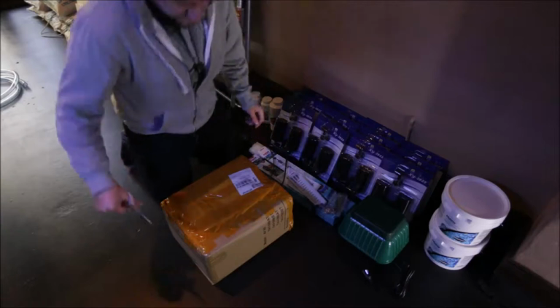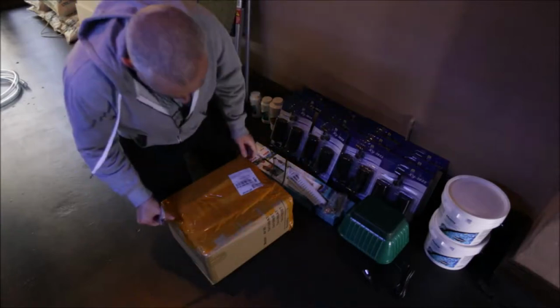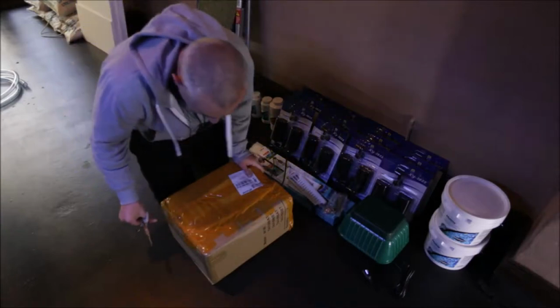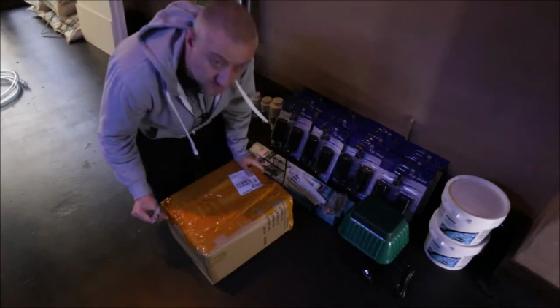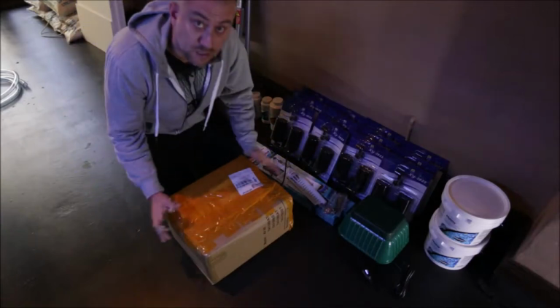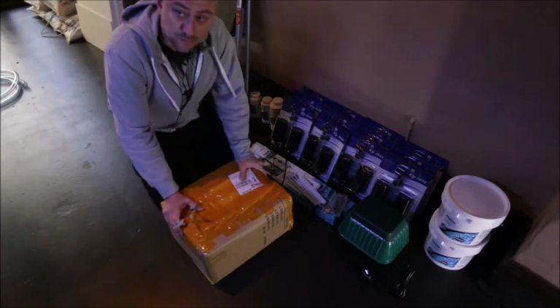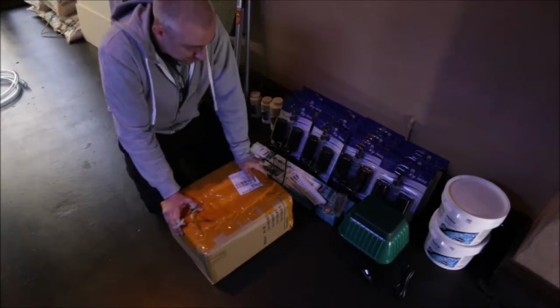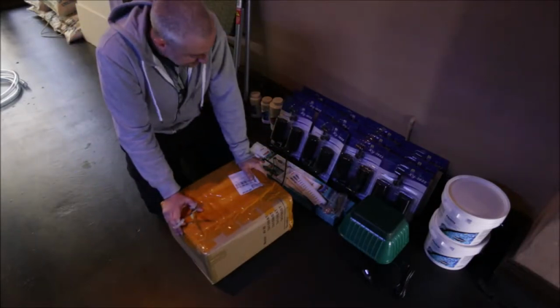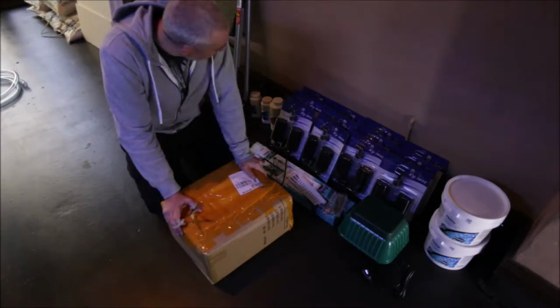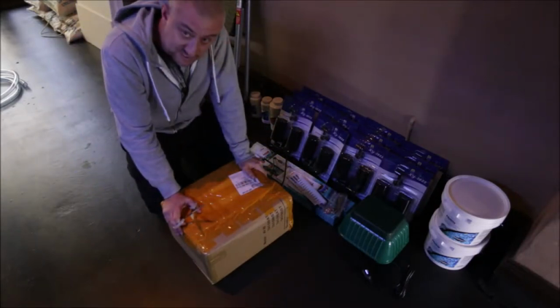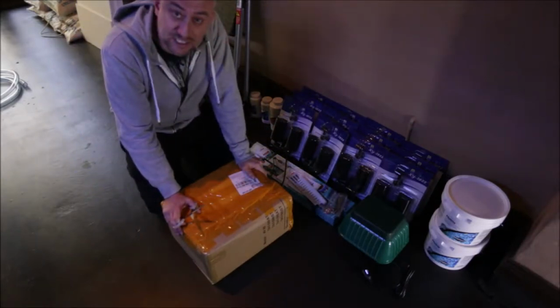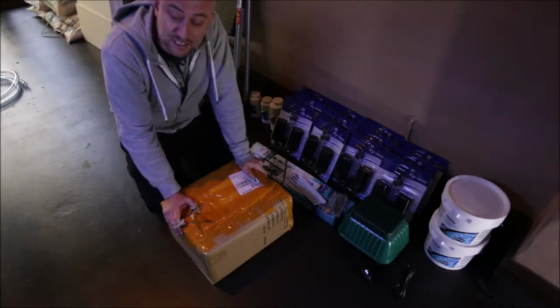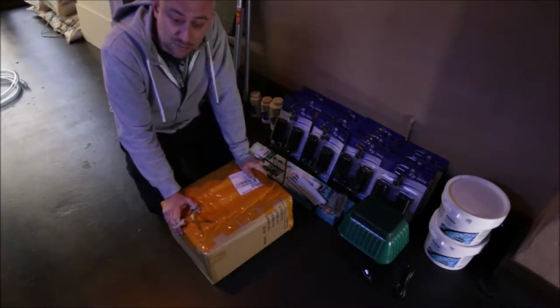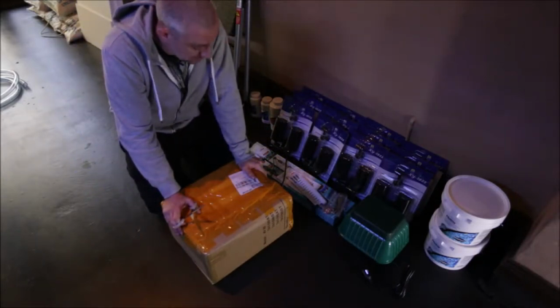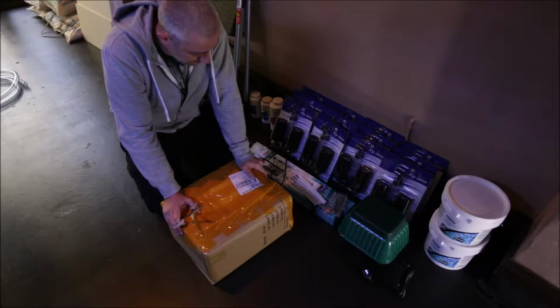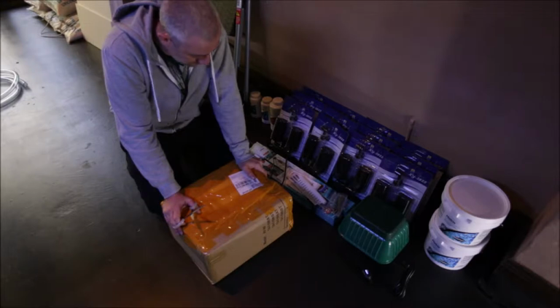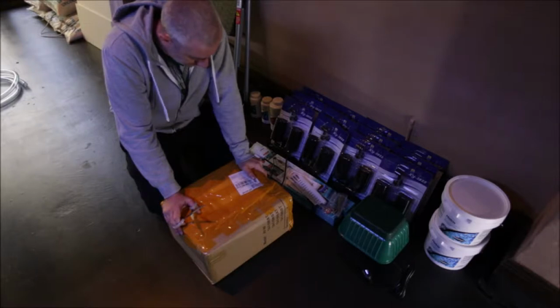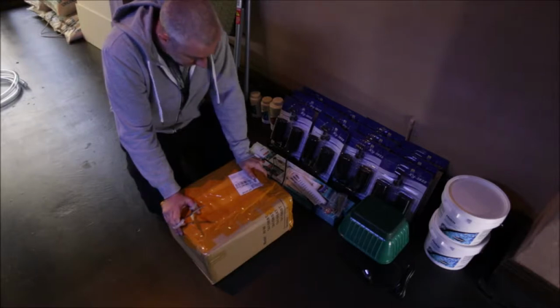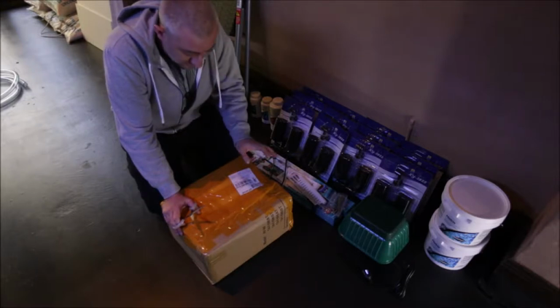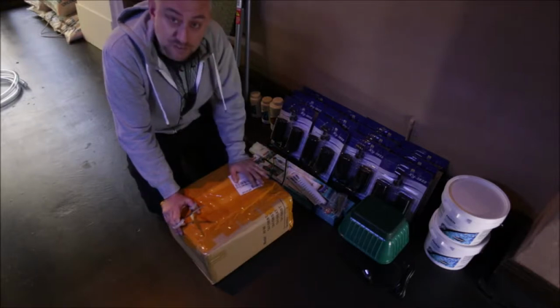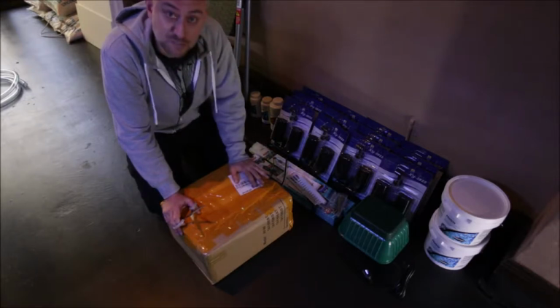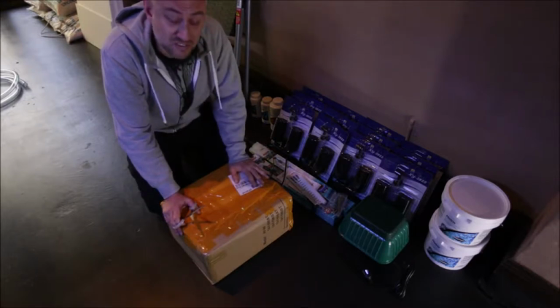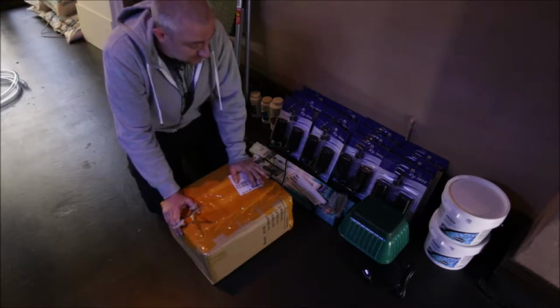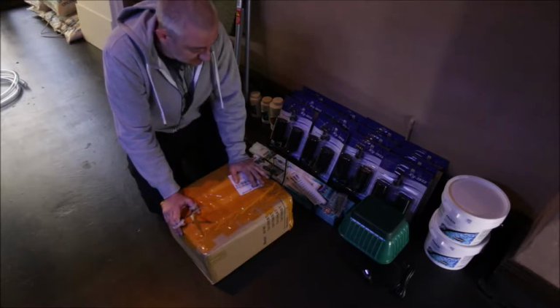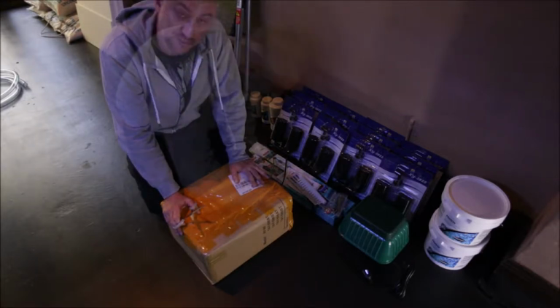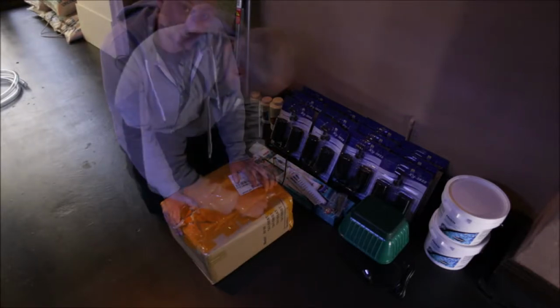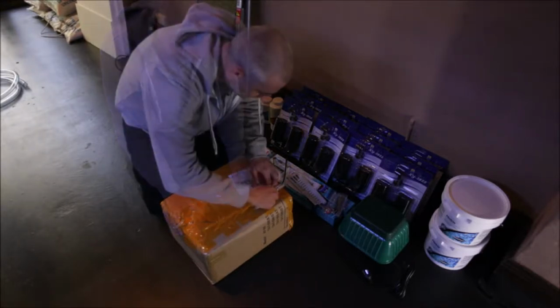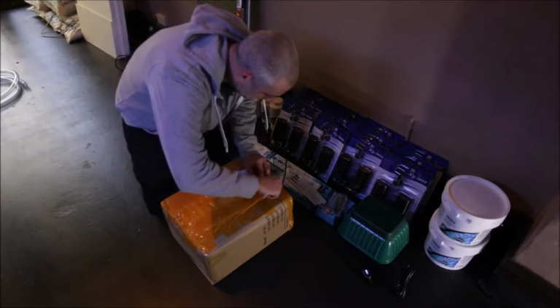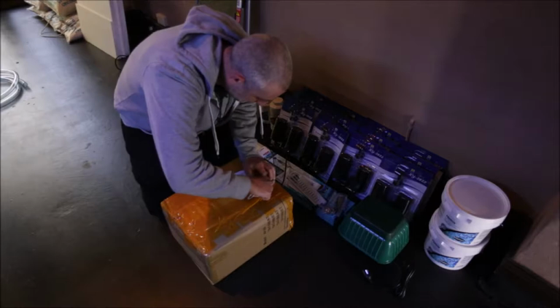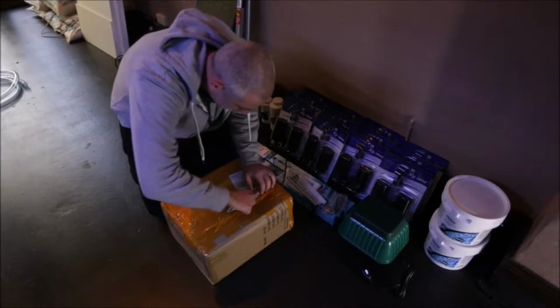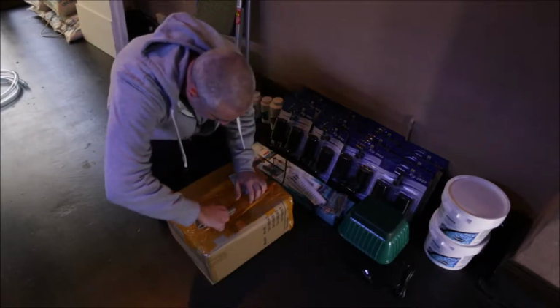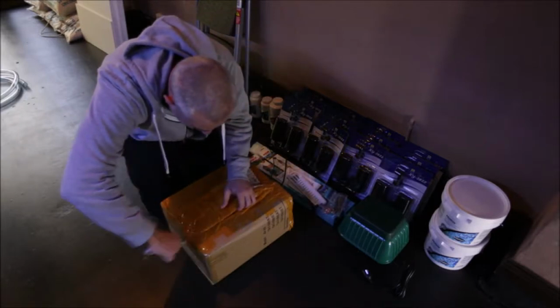The final piece of the puzzle is here. I can't believe it. Finally, return pumps. Should be two in here. Let's have a look at it and see if that's in it.